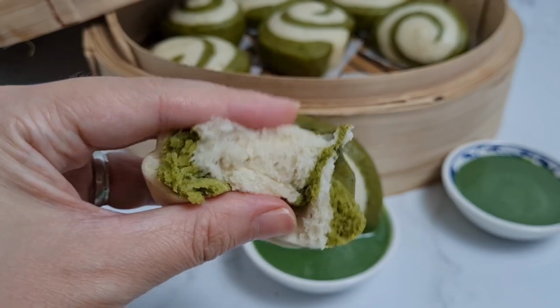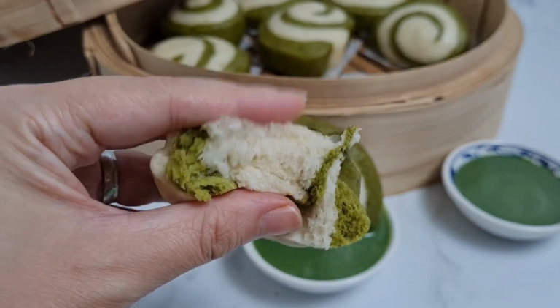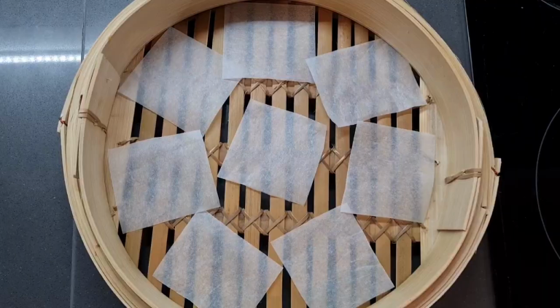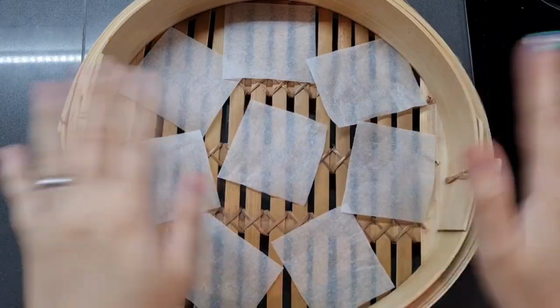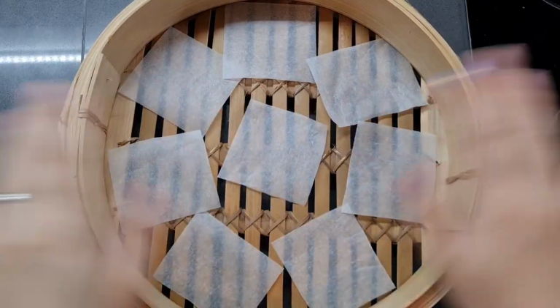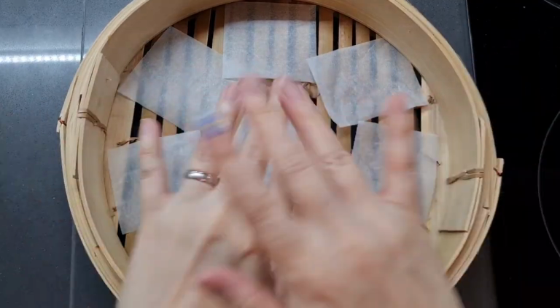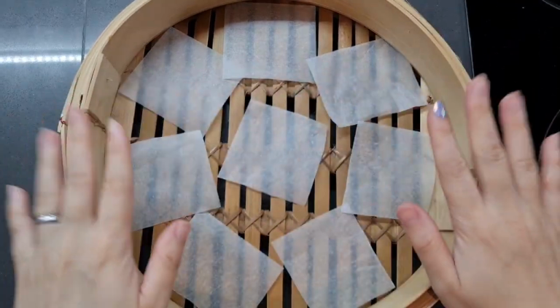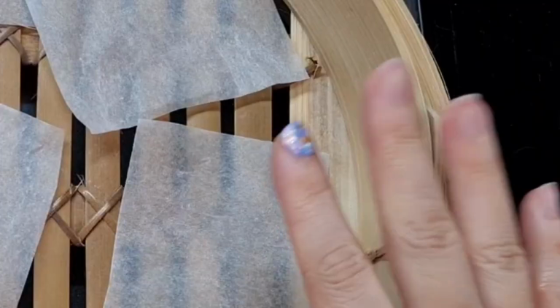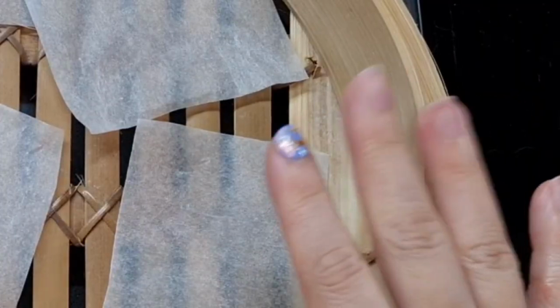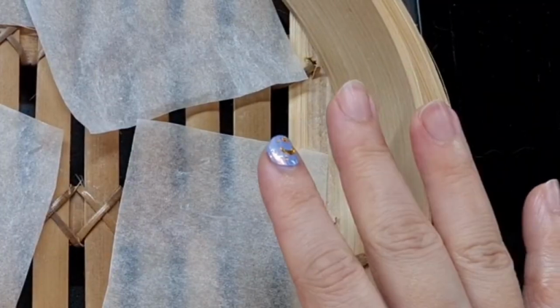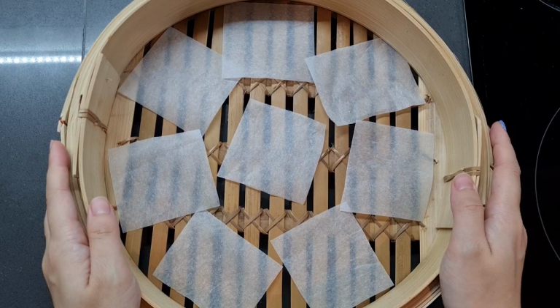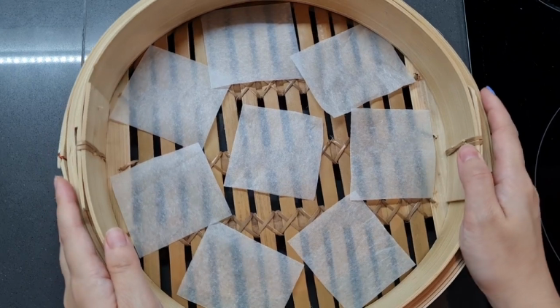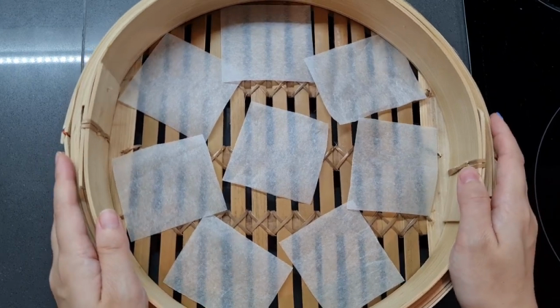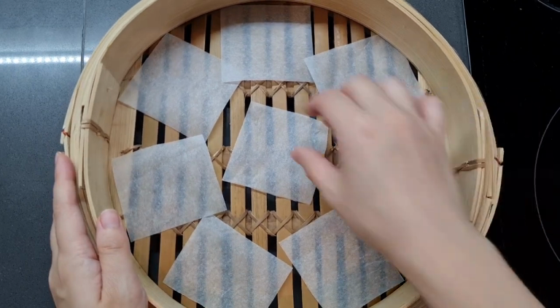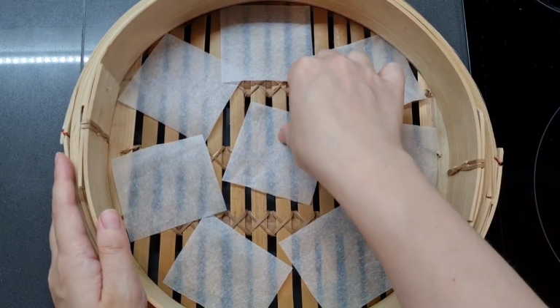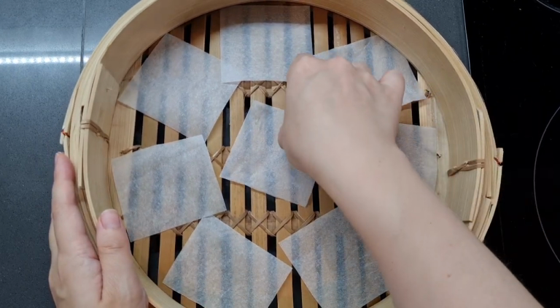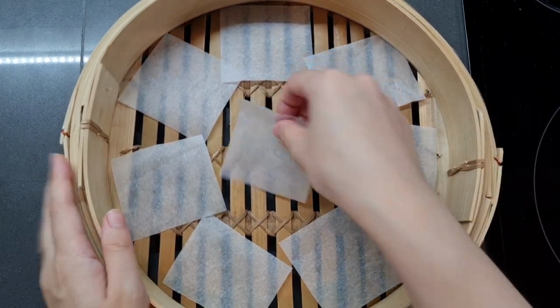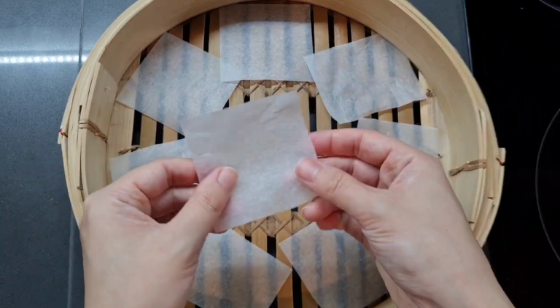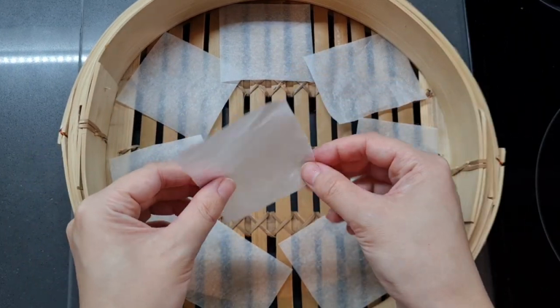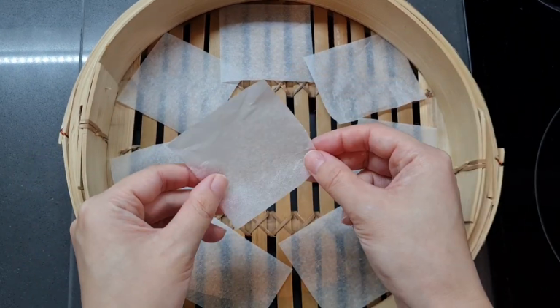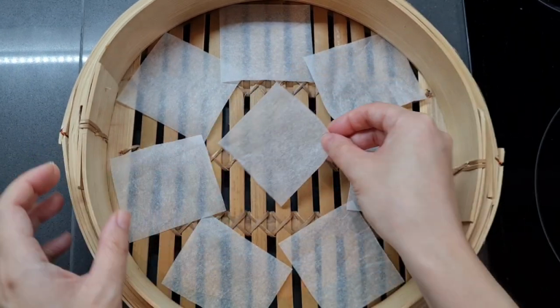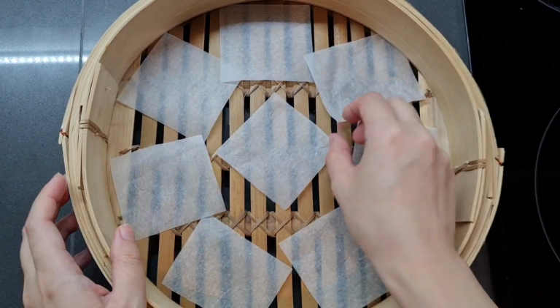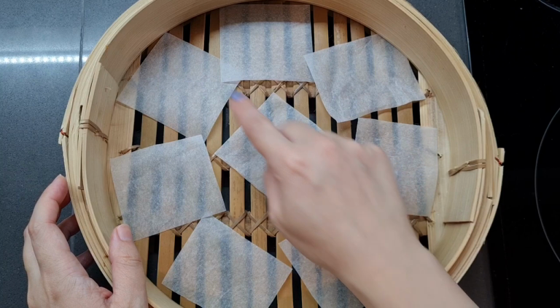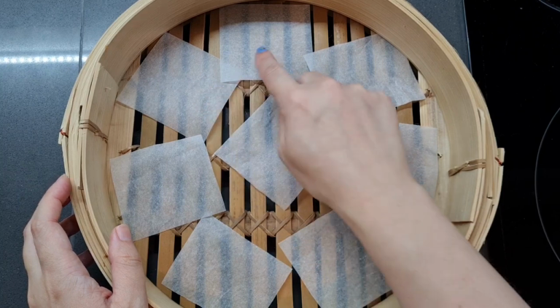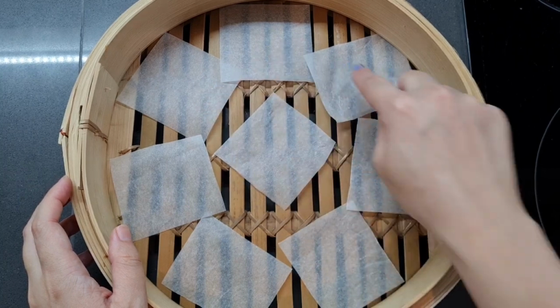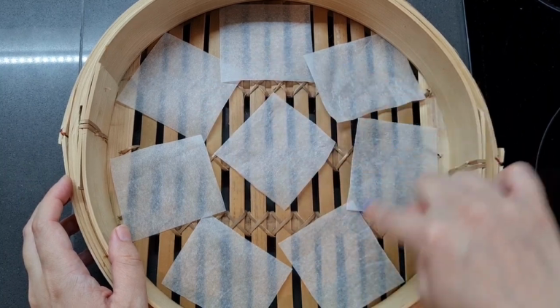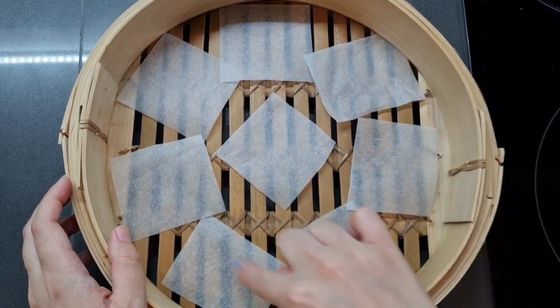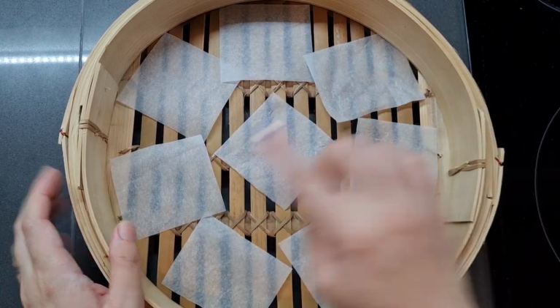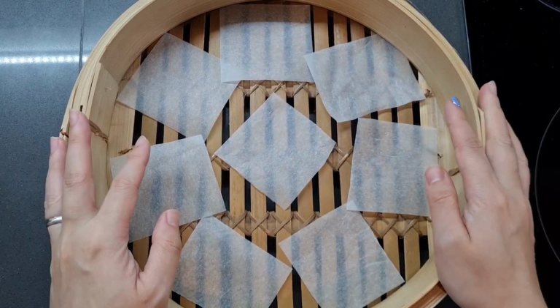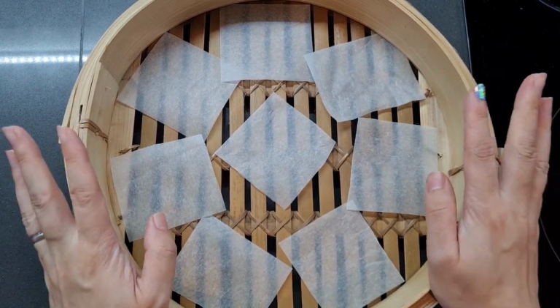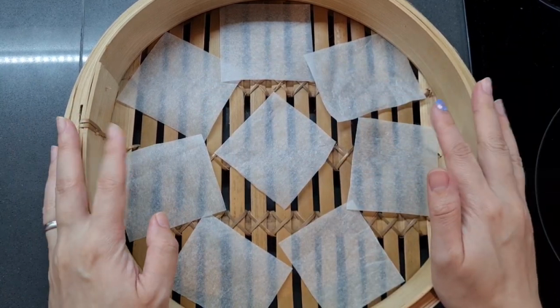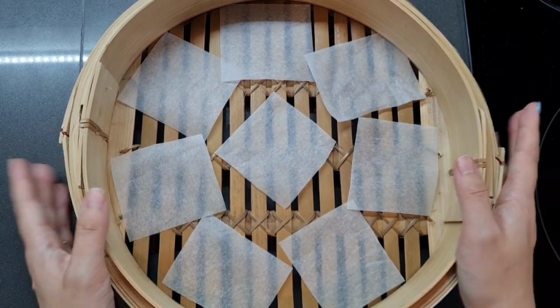Look at how fluffy! I've prepared my bamboo steamer by cutting 8 squares of baking paper. You might notice I only have one nail painted — whenever I paint my nails I use a peel off base coat, and by the time of filming all the rest had already fallen off.